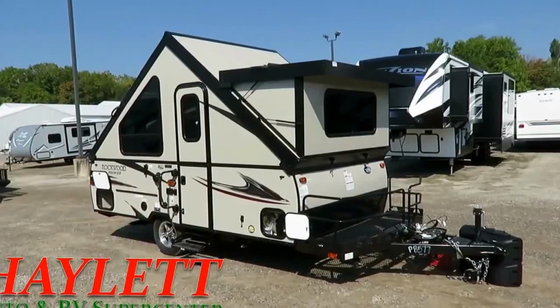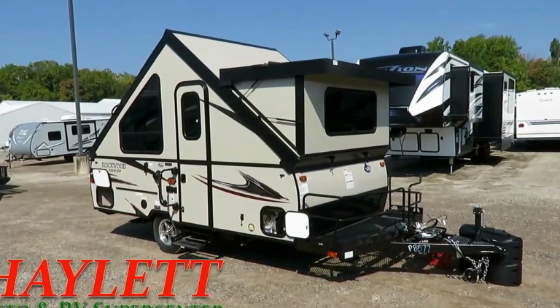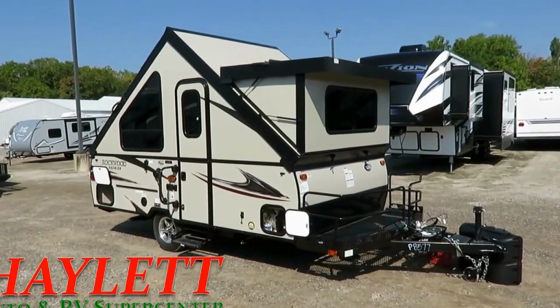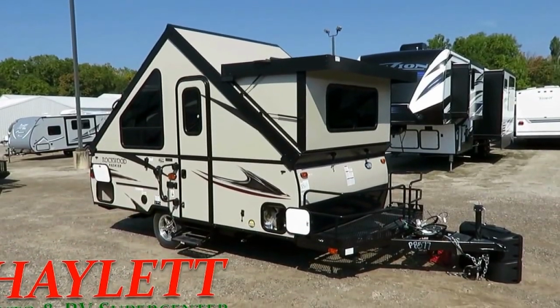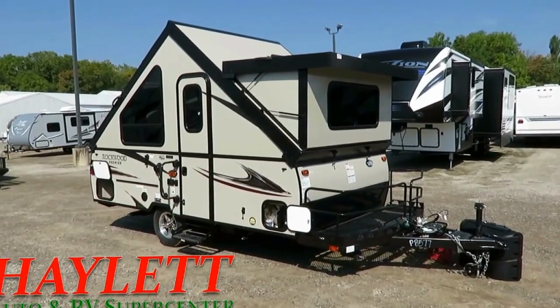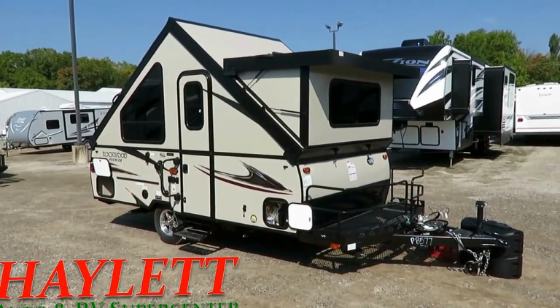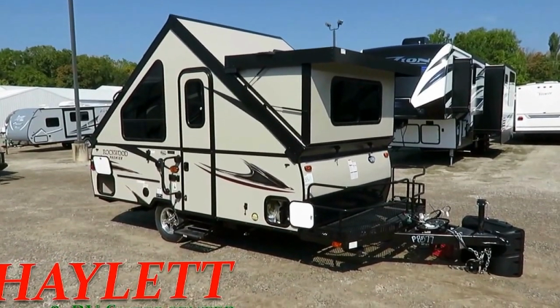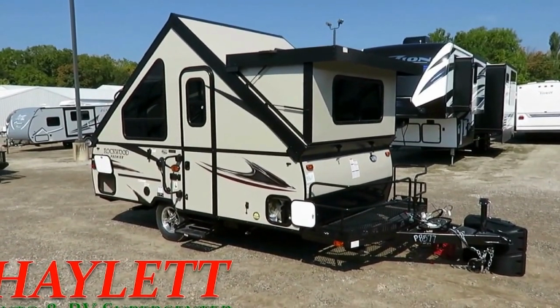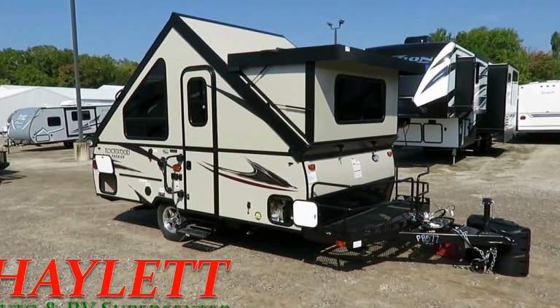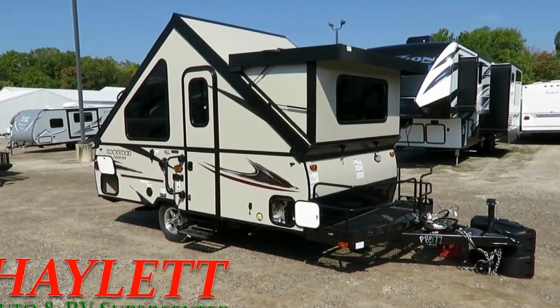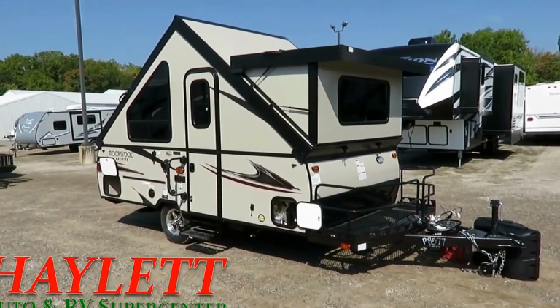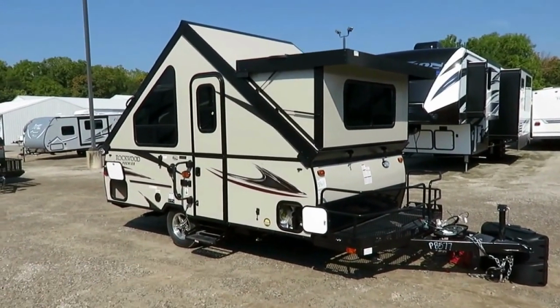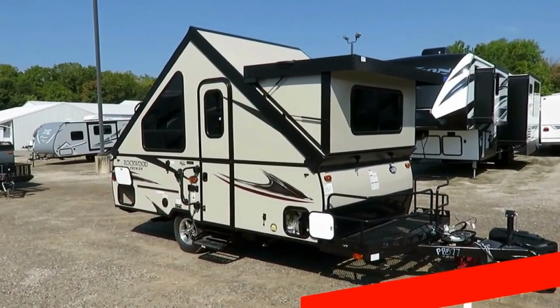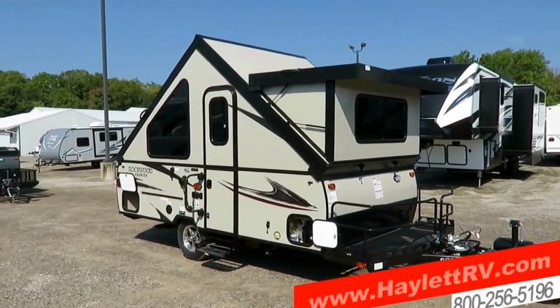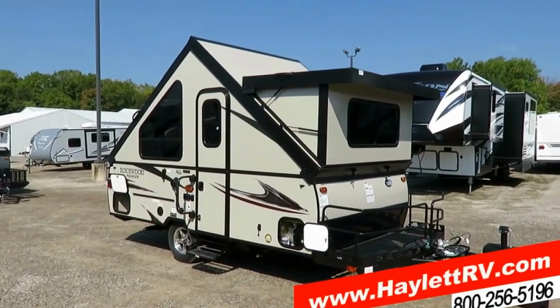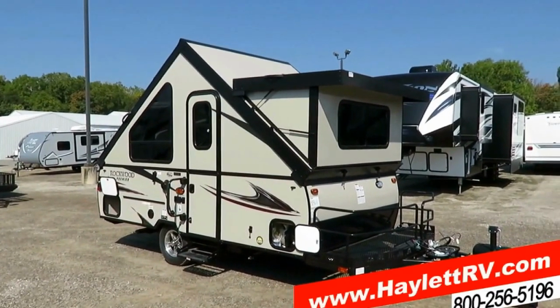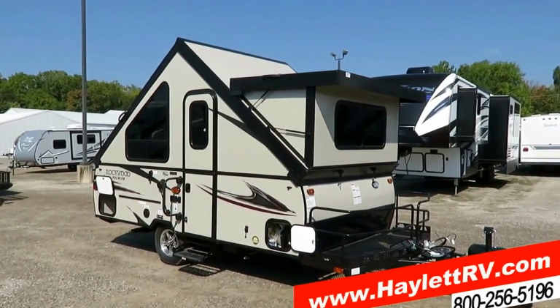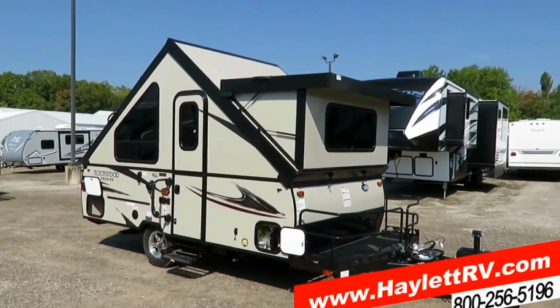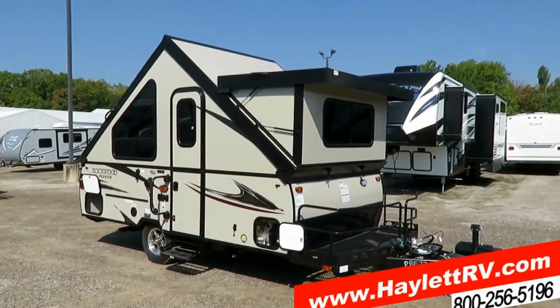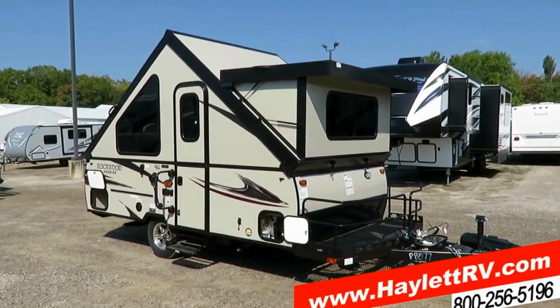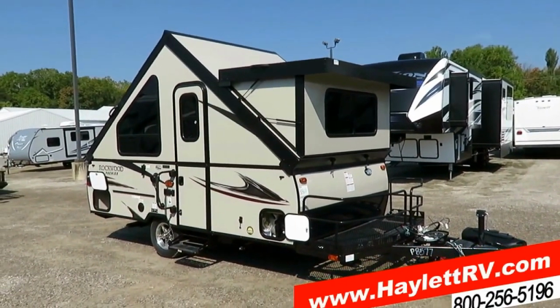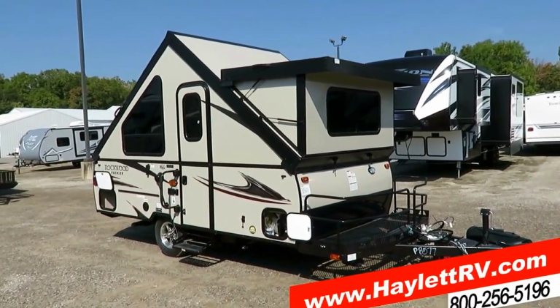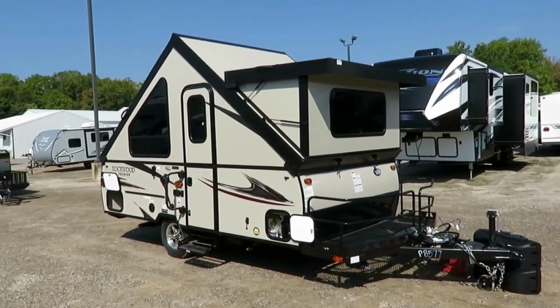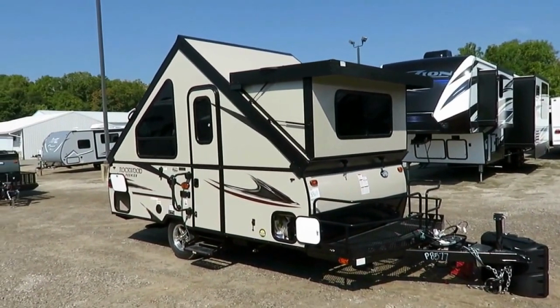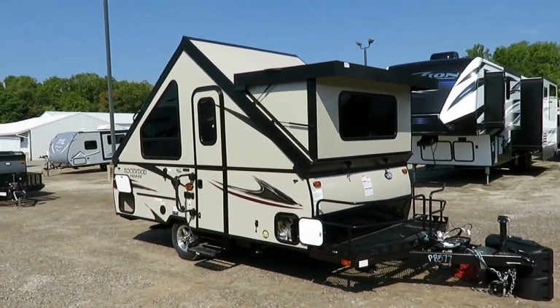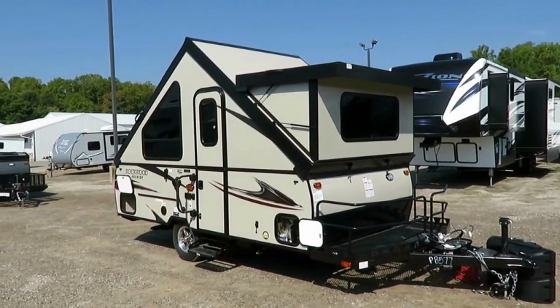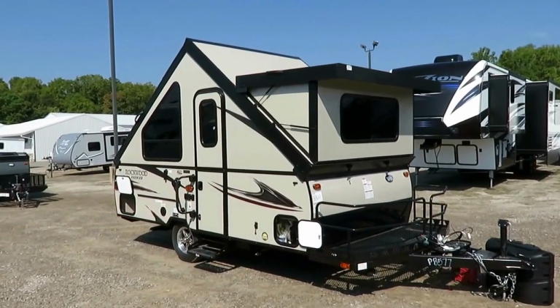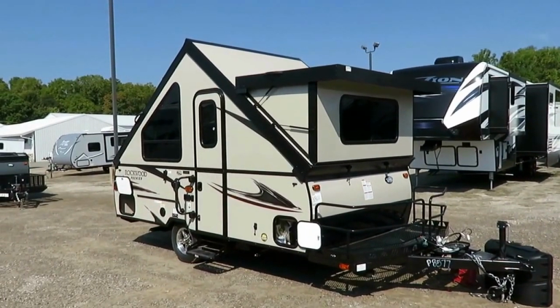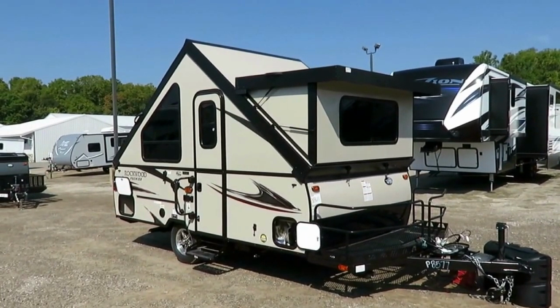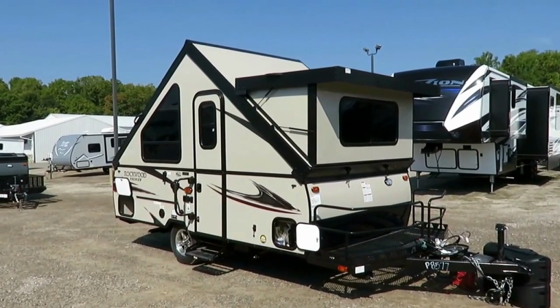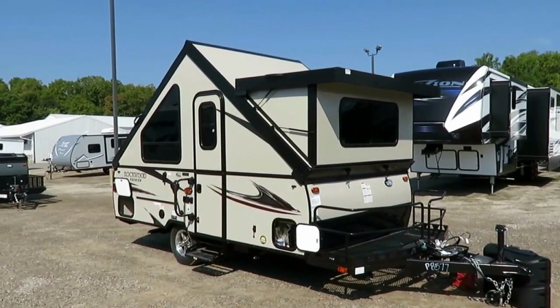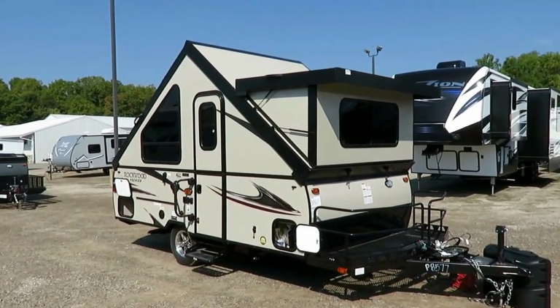The A122BH, Rockwood A-Frame here at Halit RV of Coldwater, Michigan. If you'd like to see if we have one in stock and available, all you need to do is visit the link in the video description or call our team. We clearly publish pricing and we do not engage in the practice of hidden dealer fees.